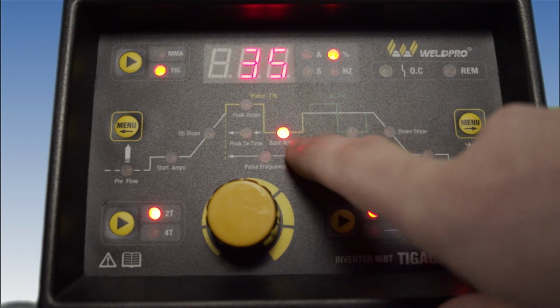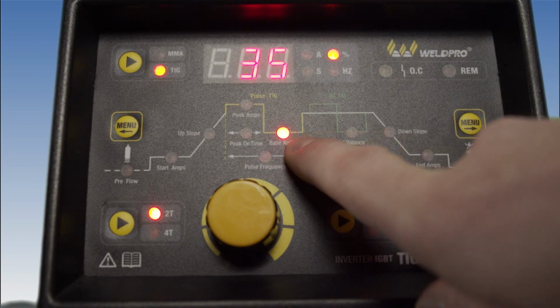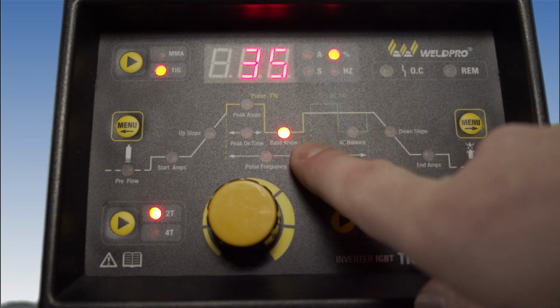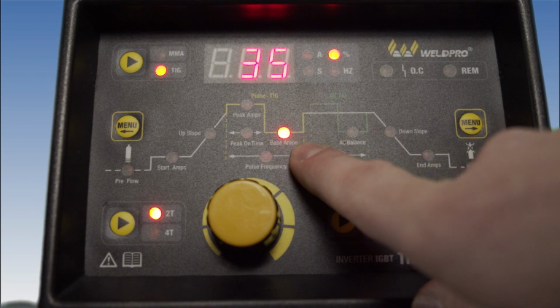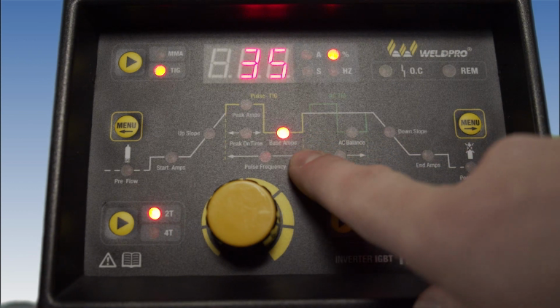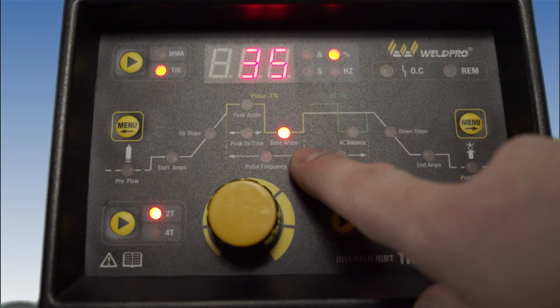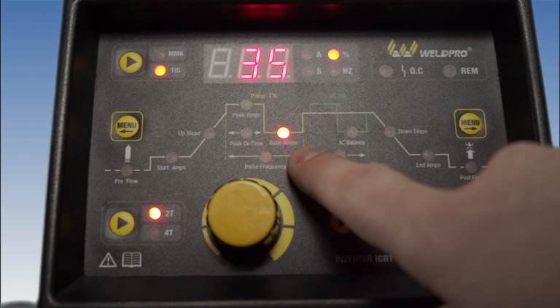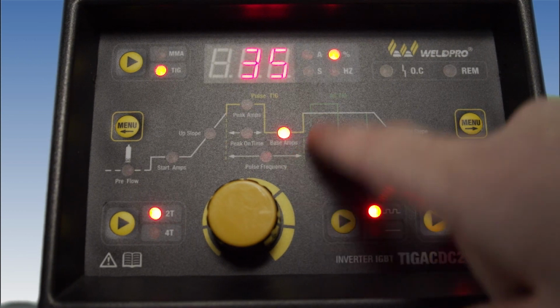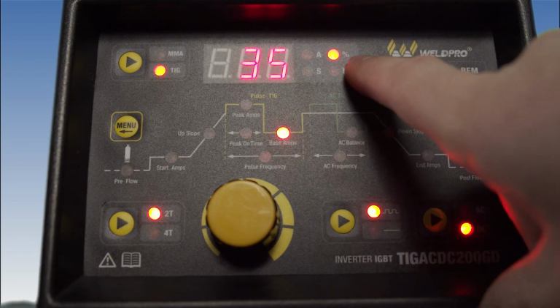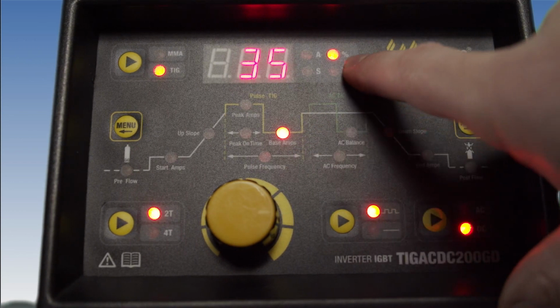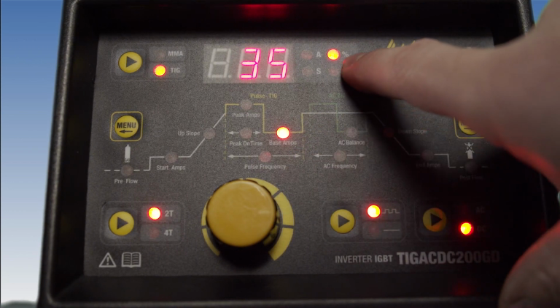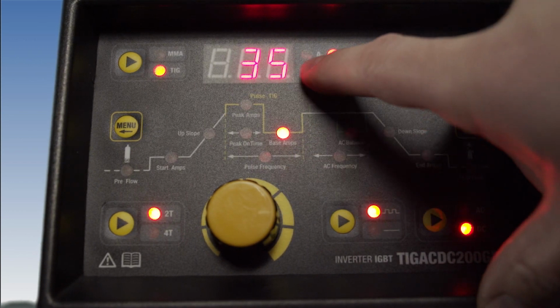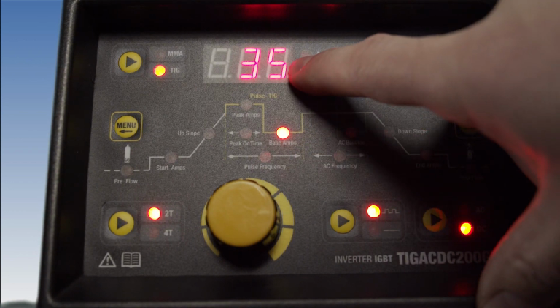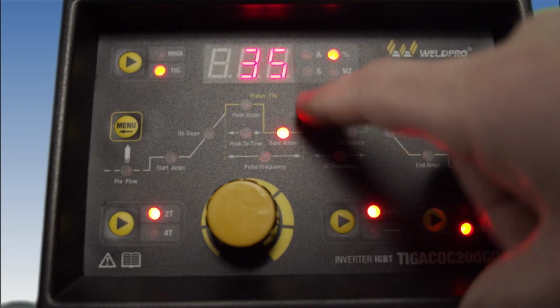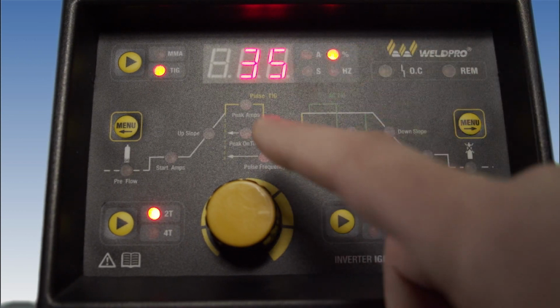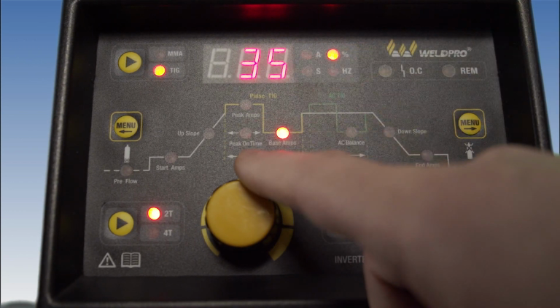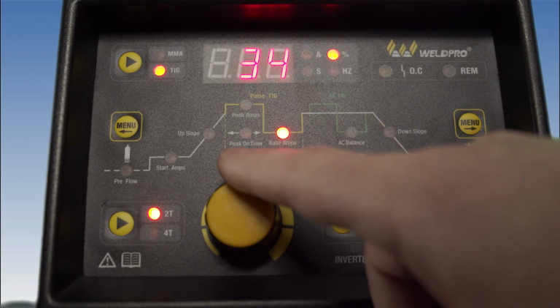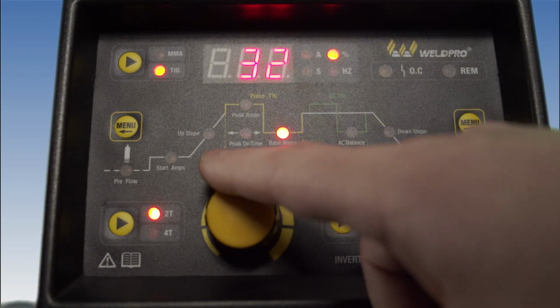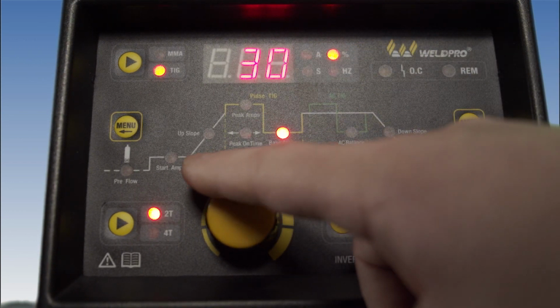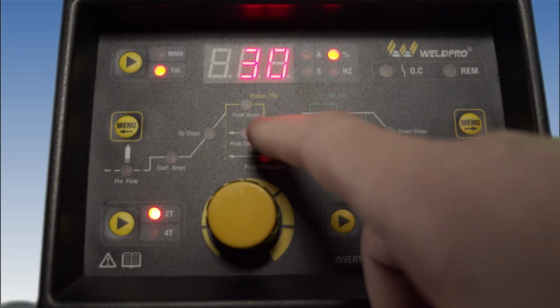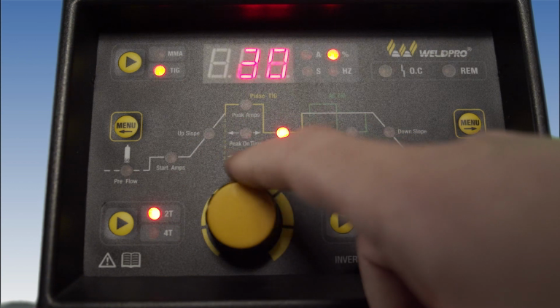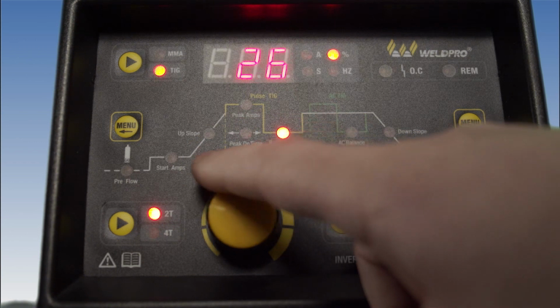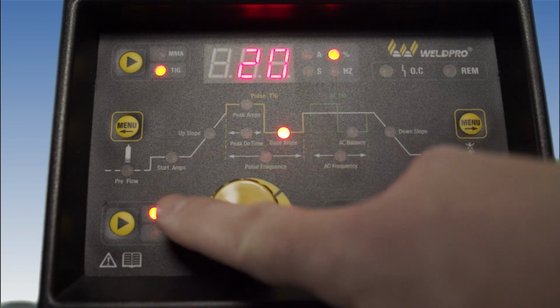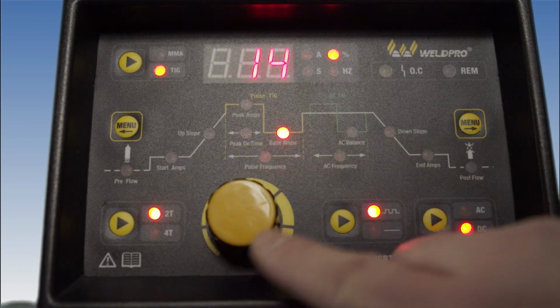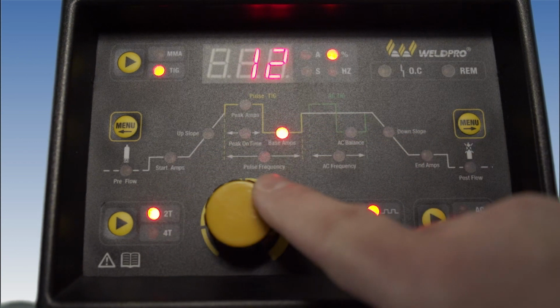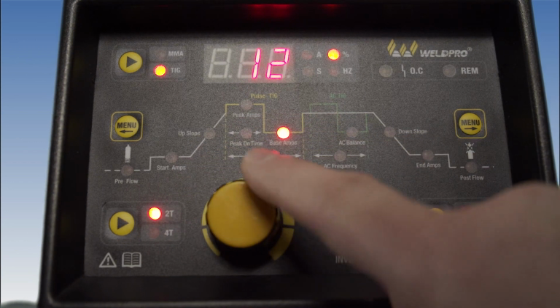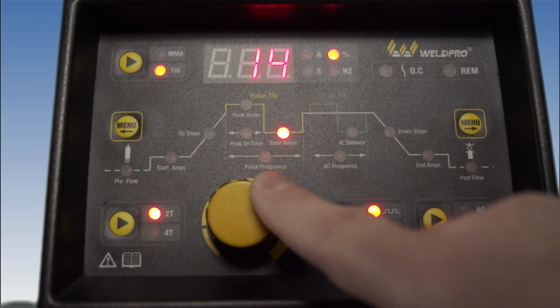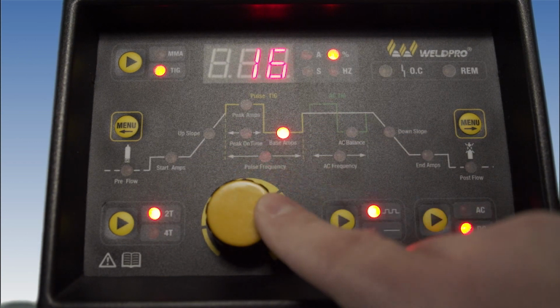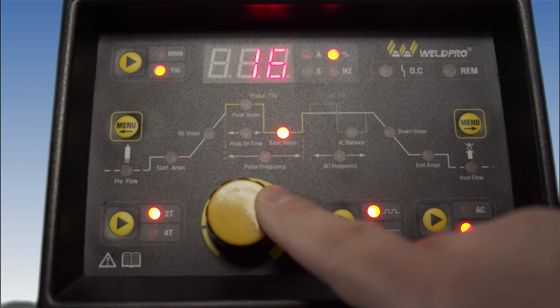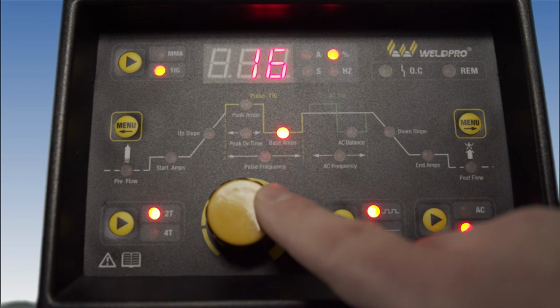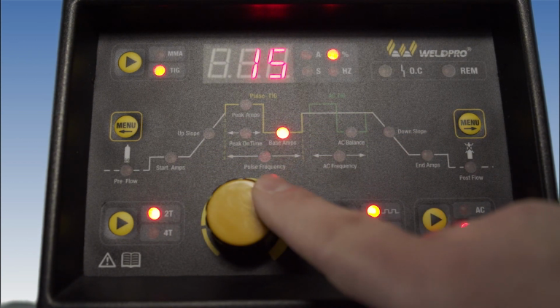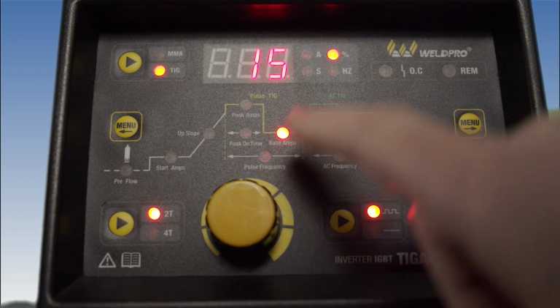Next we'll go ahead and adjust the base amps. This is the lowest setting the machine will revert to during the off time. During the on time, the machine will go to the peak amperage.